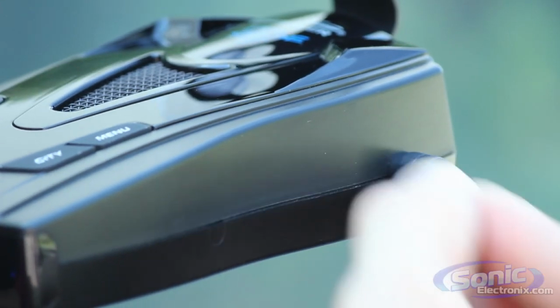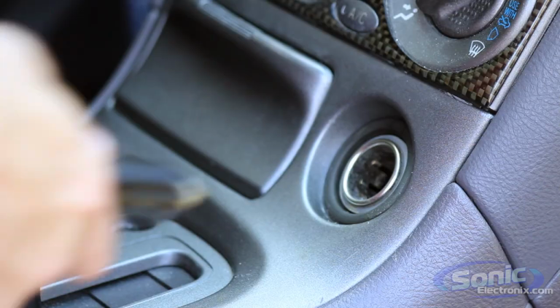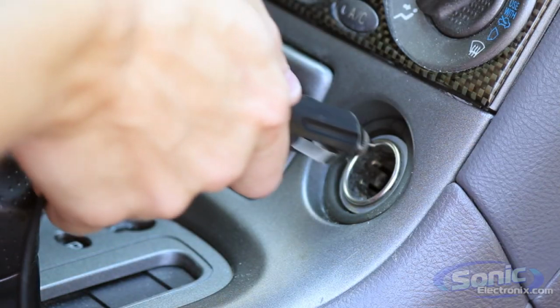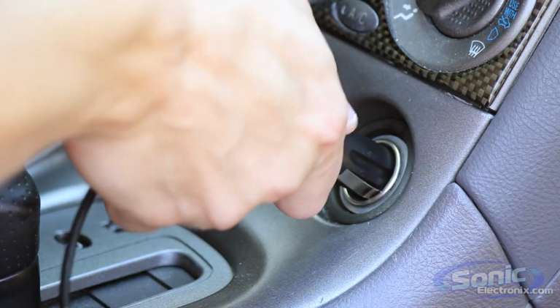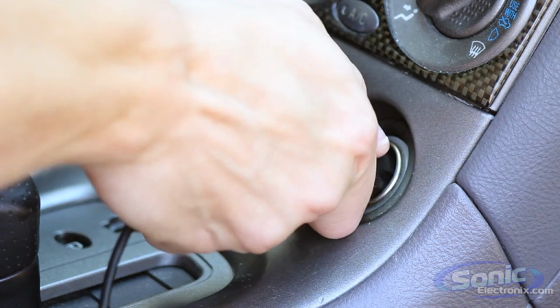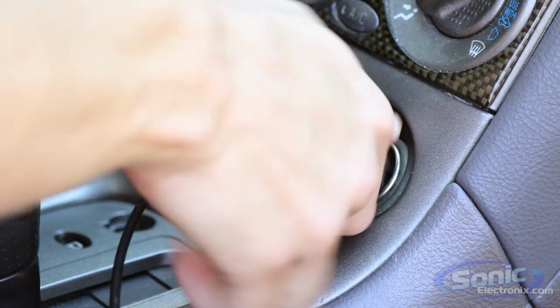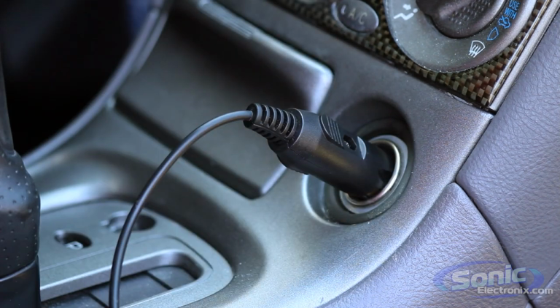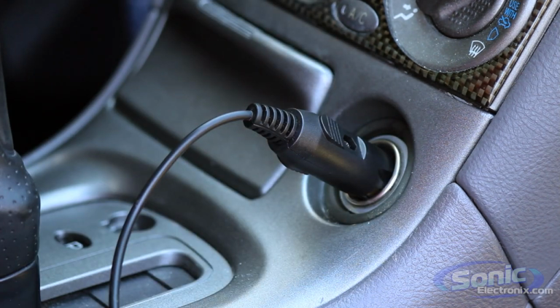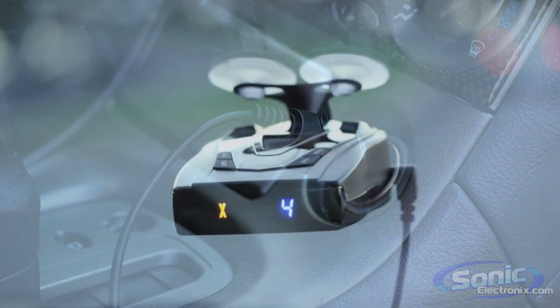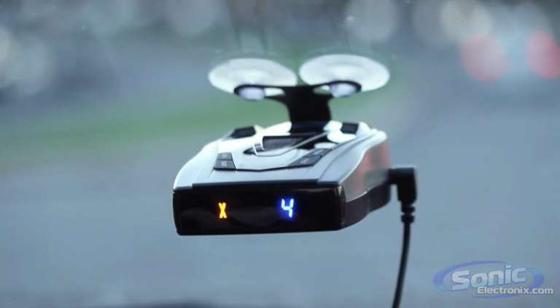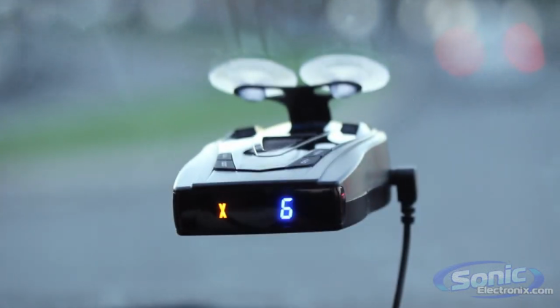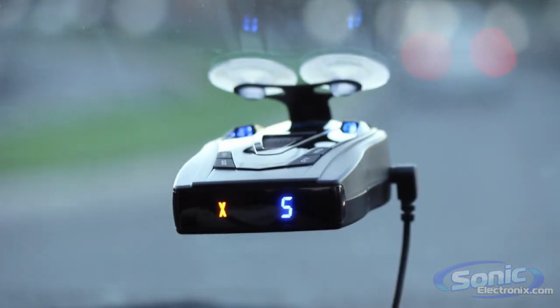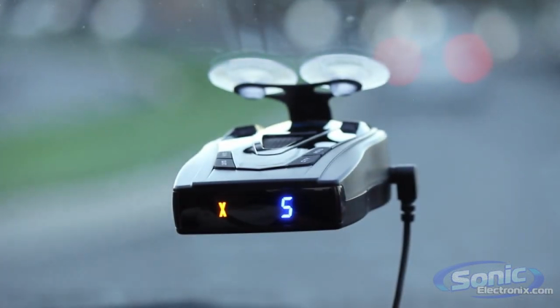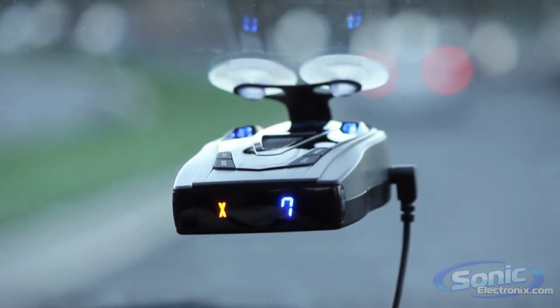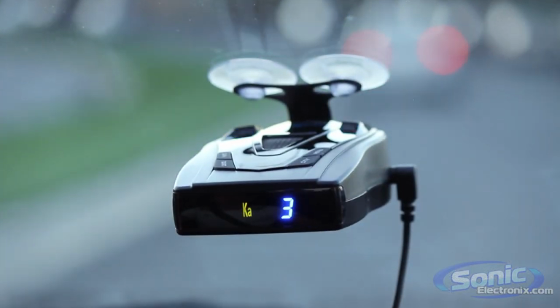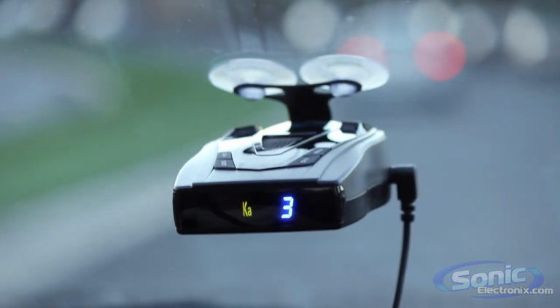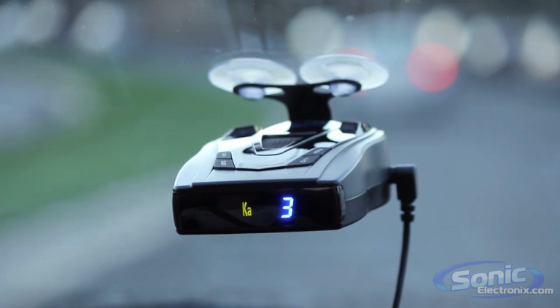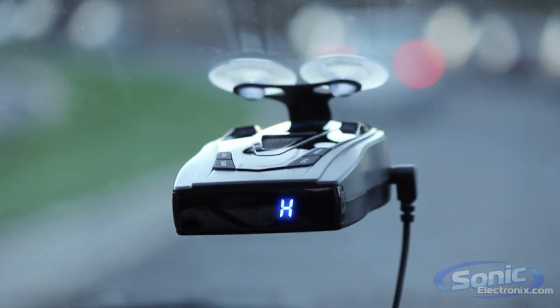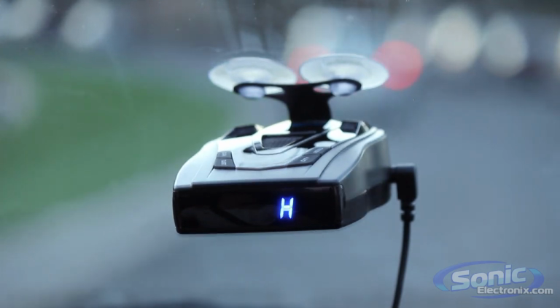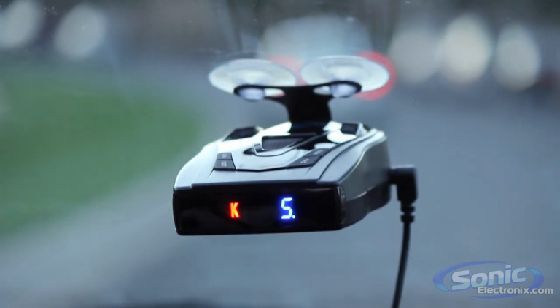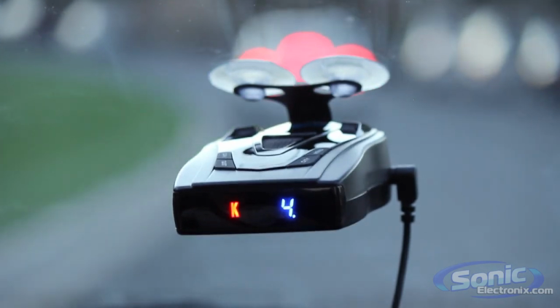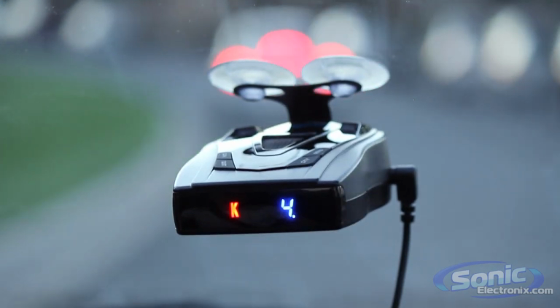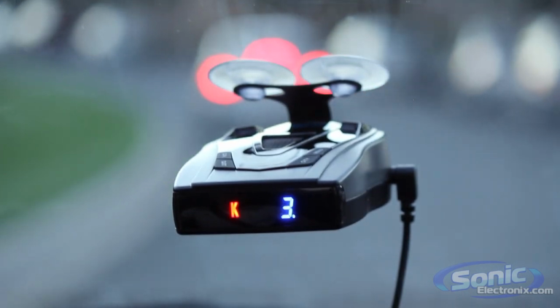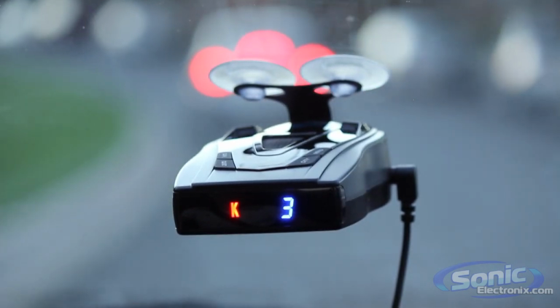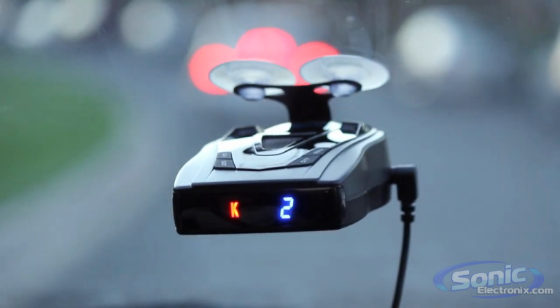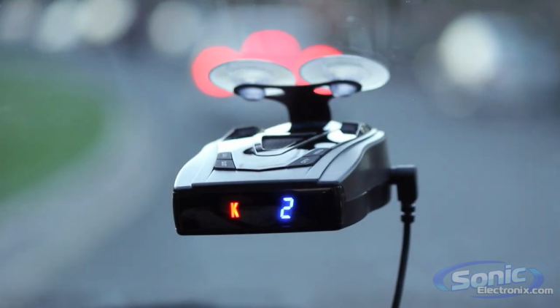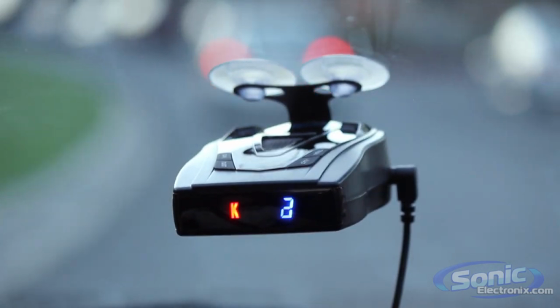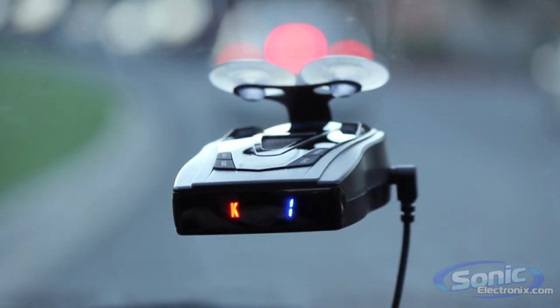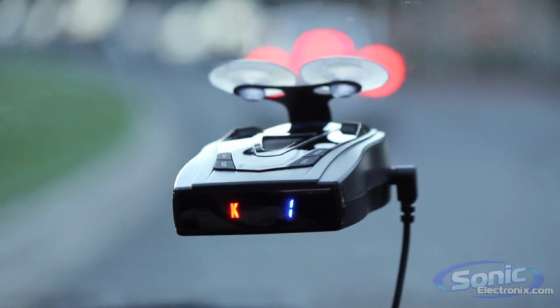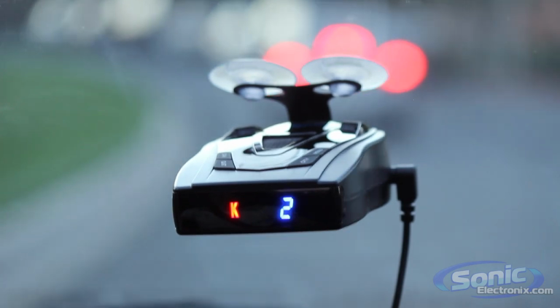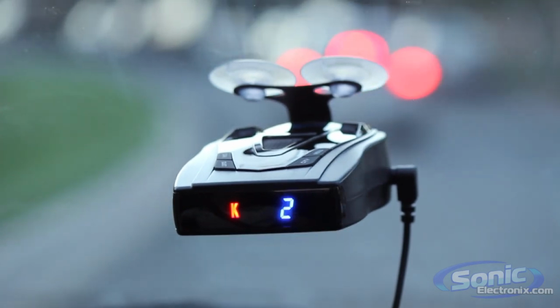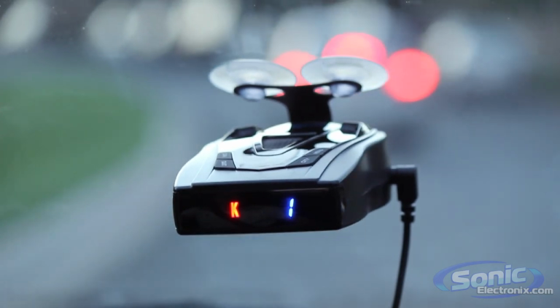It has an easy to read LED icon display that displays detected bands, and uses a numeric signal strength meter to give you an idea of how close the radar gun is, and uses a unique alert priority system to display the most important signal when more than one is detected.